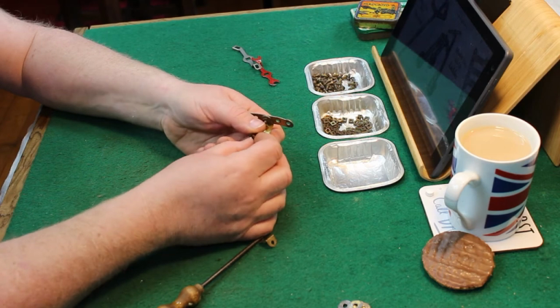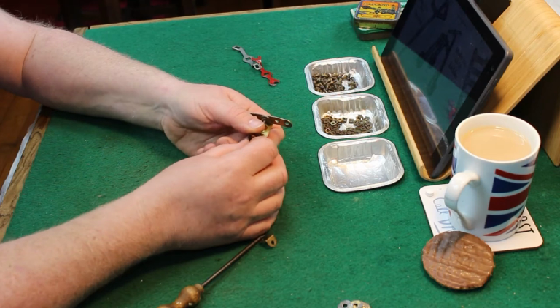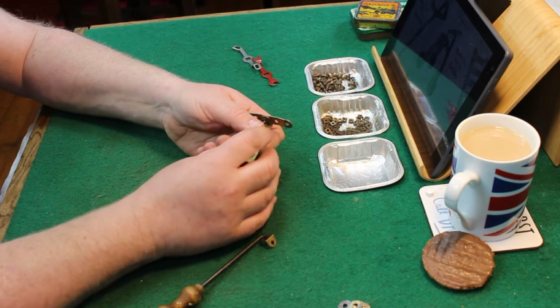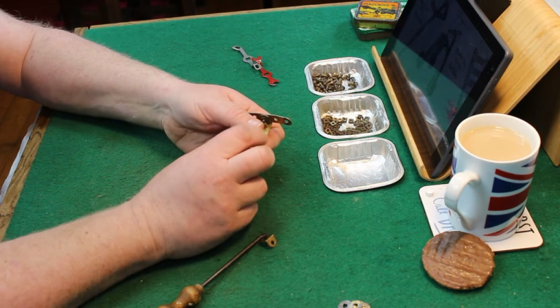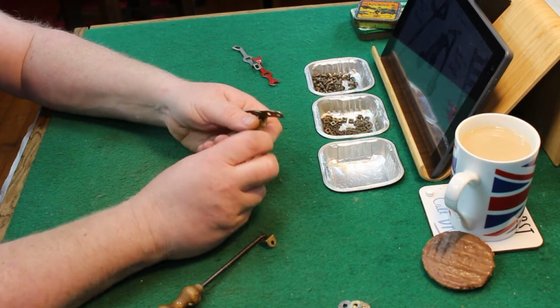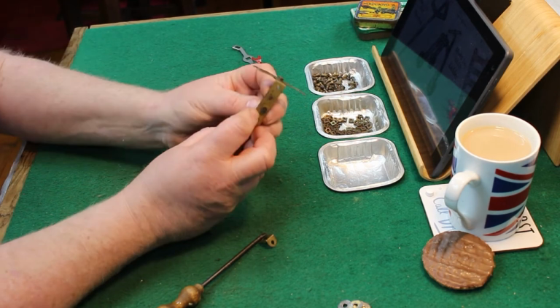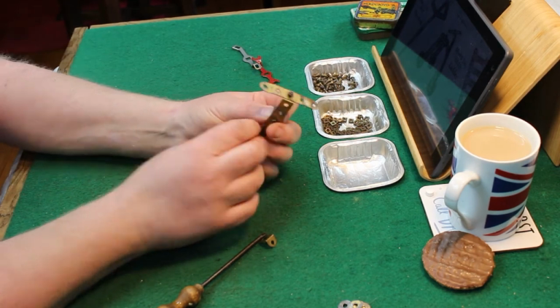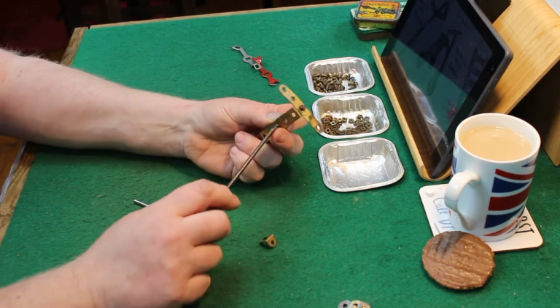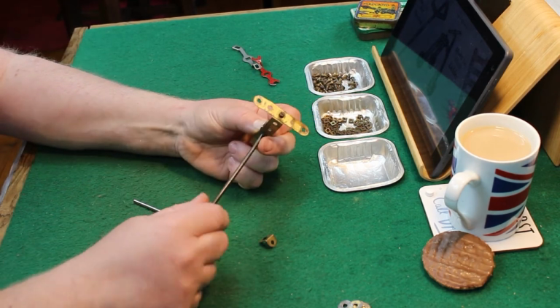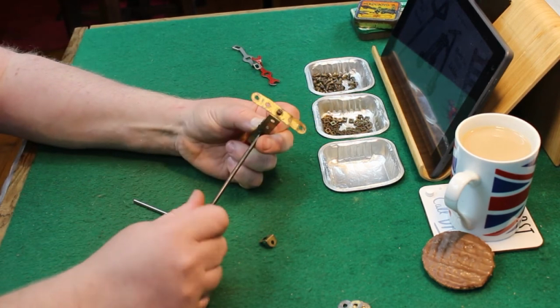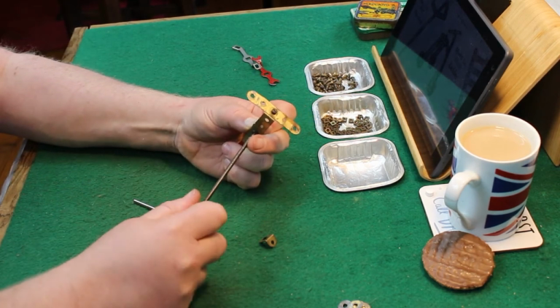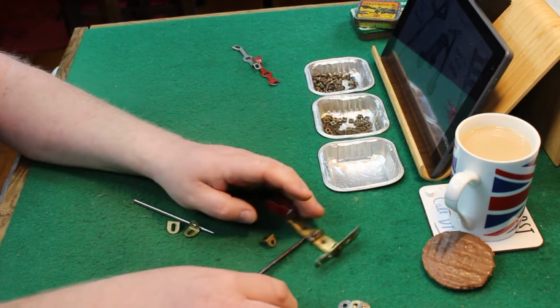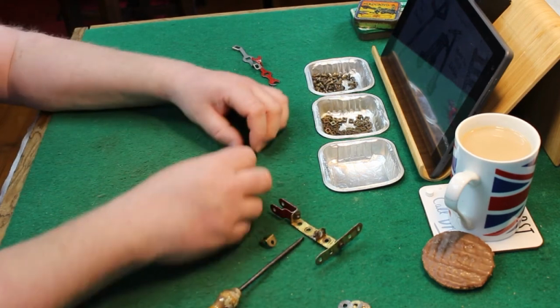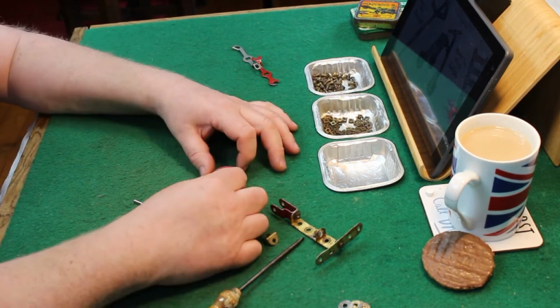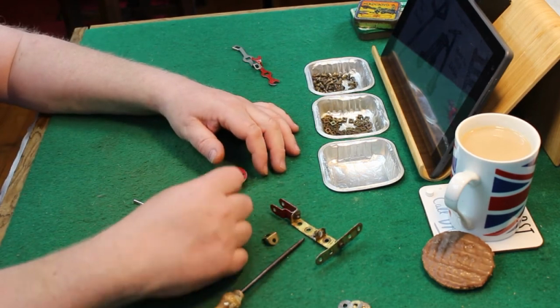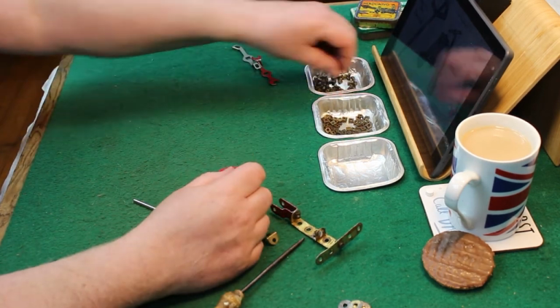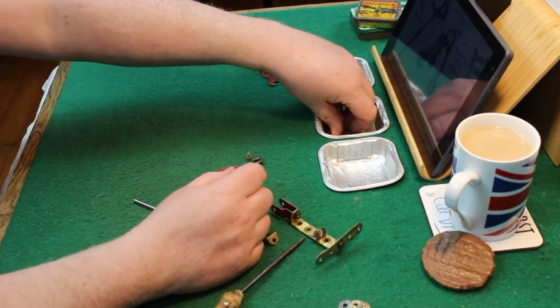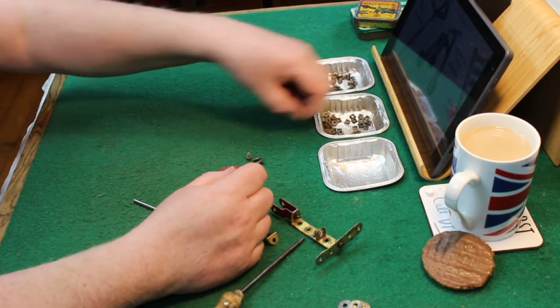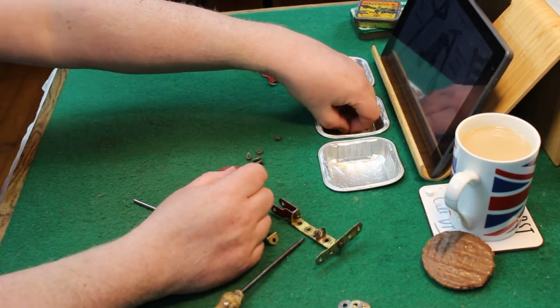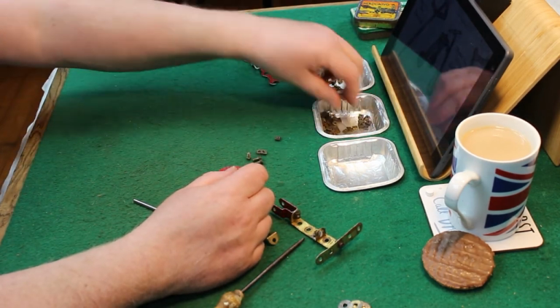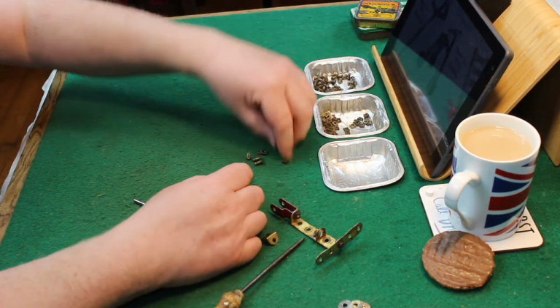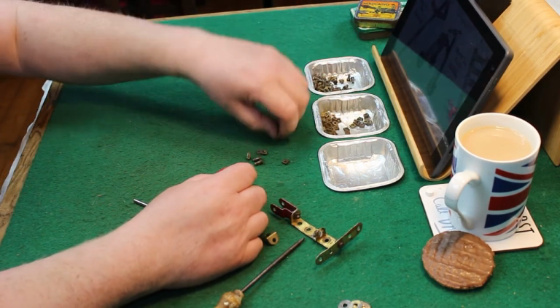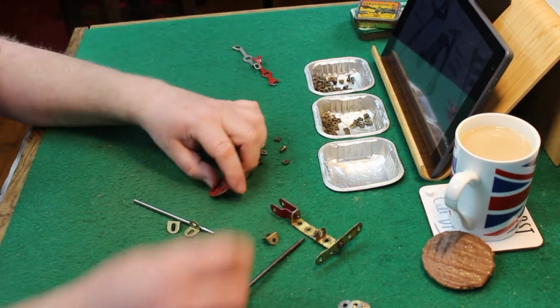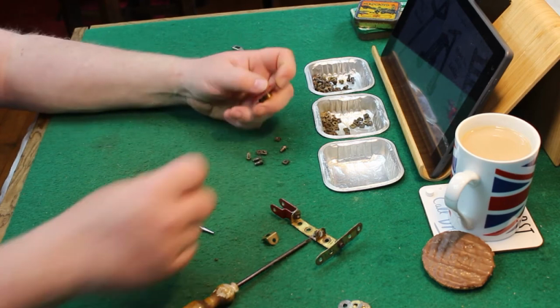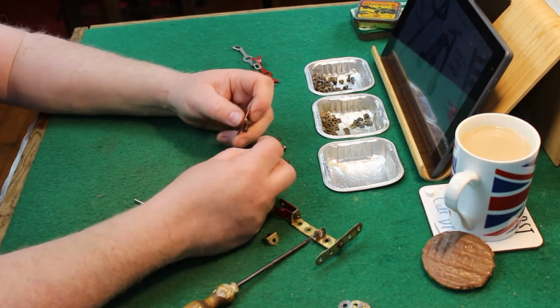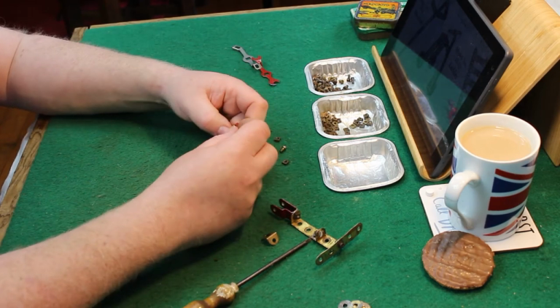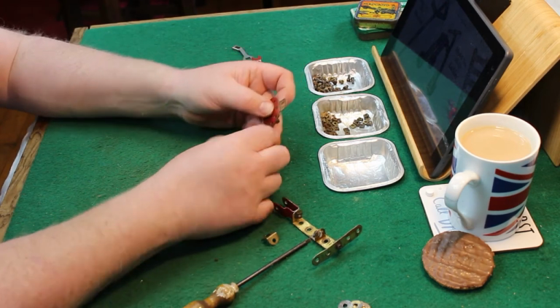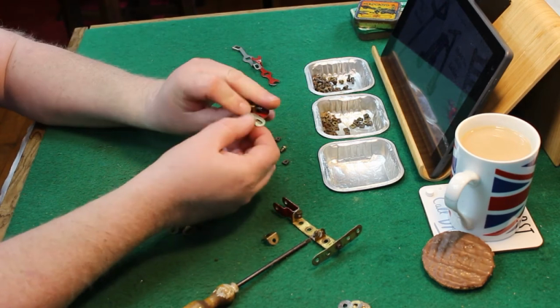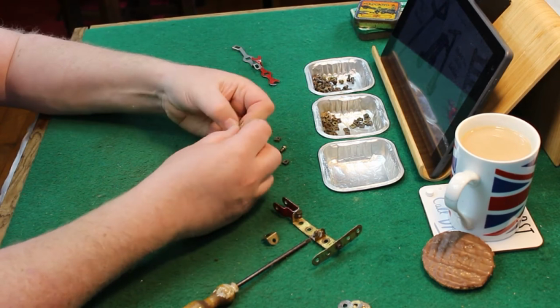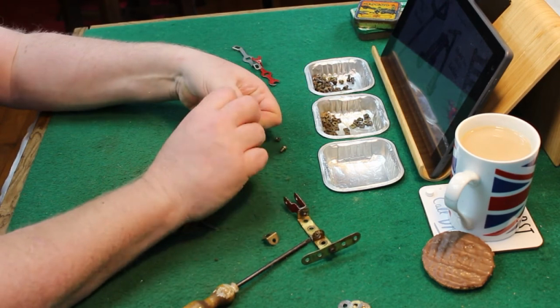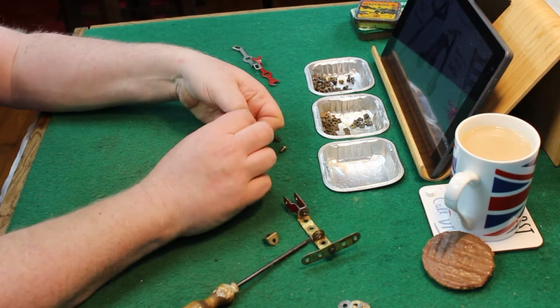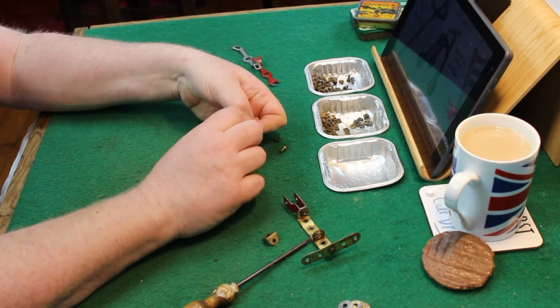So I'm now constructing the bridge that's going to go across to the seat. I don't think it would be a particularly comfortable seat — three bolts on a bit of metal. That's going to need some padding.